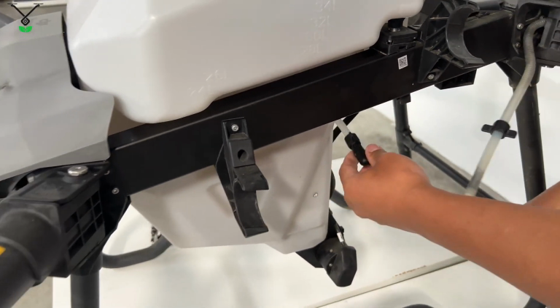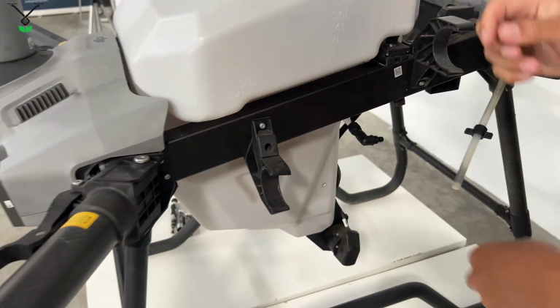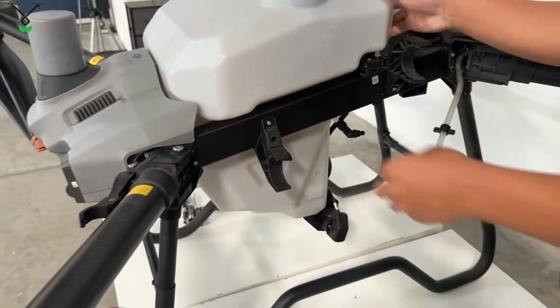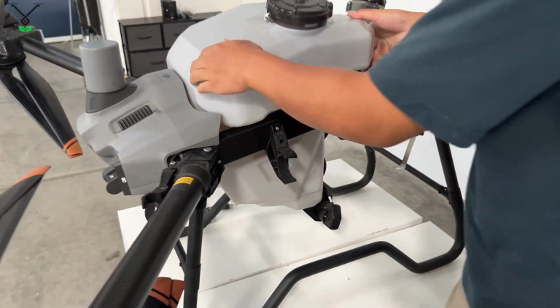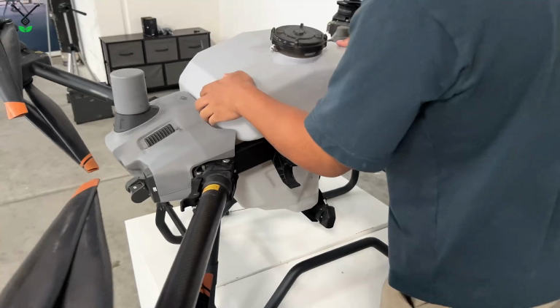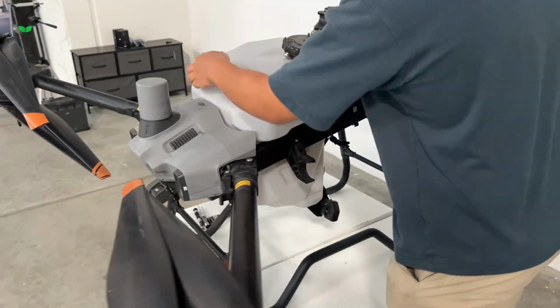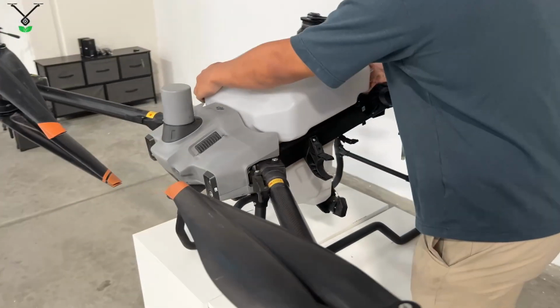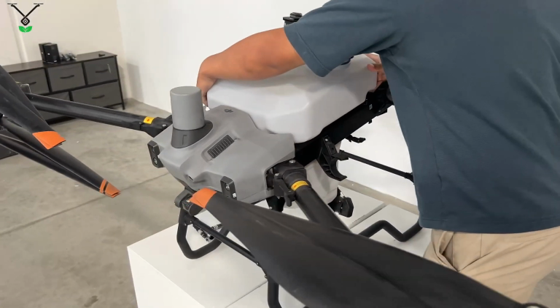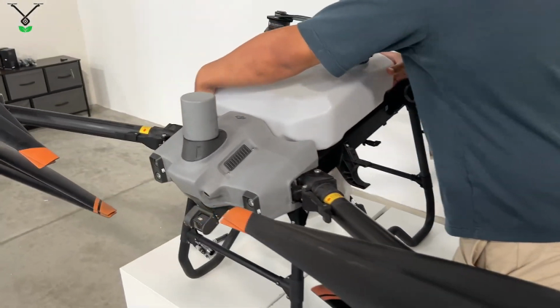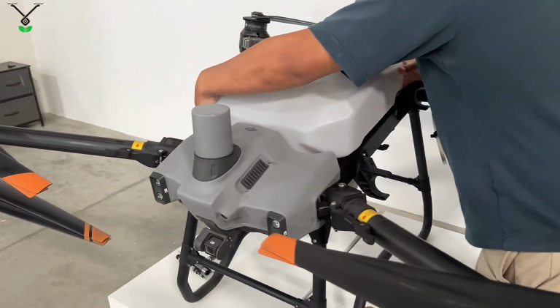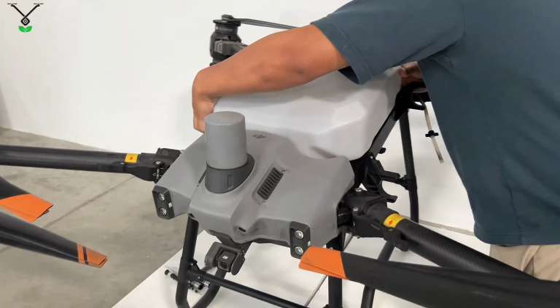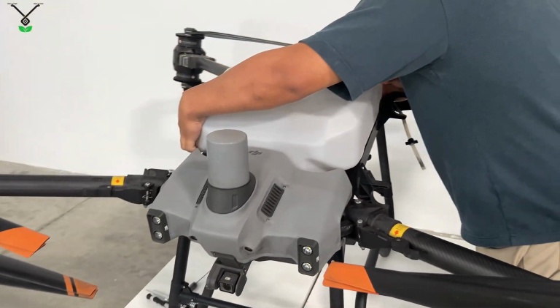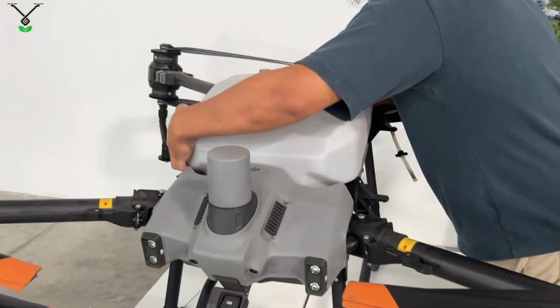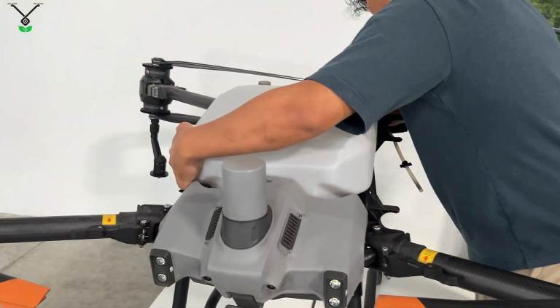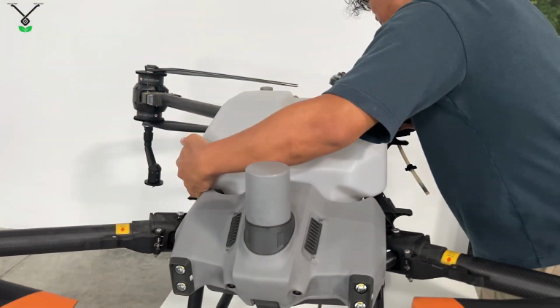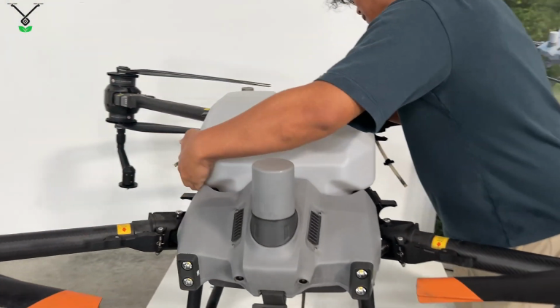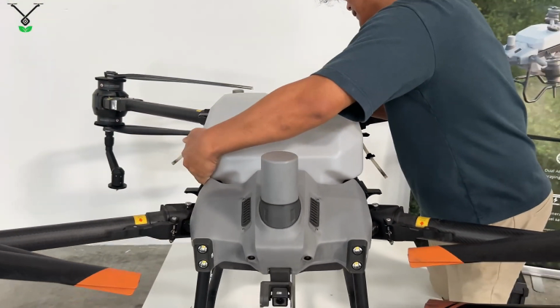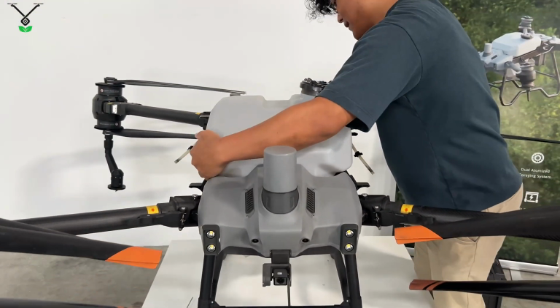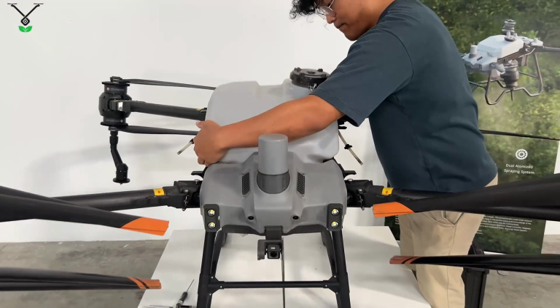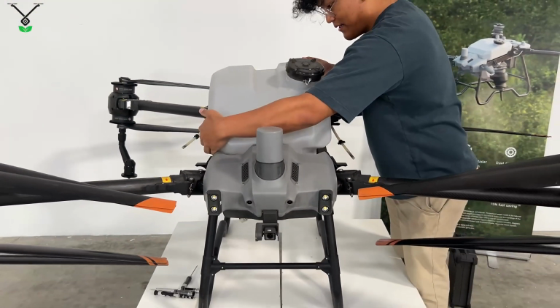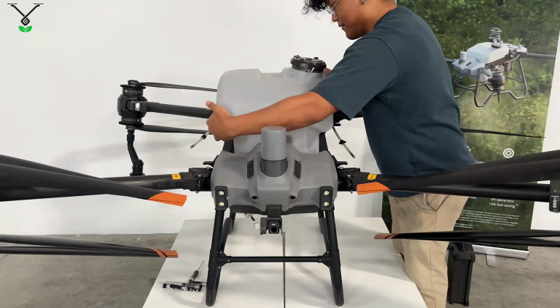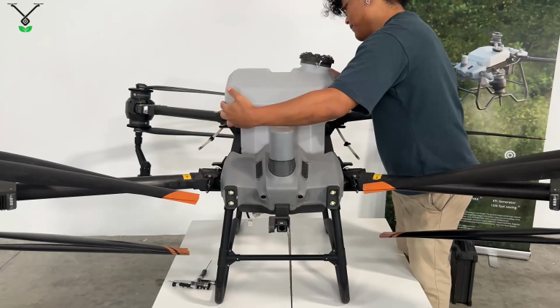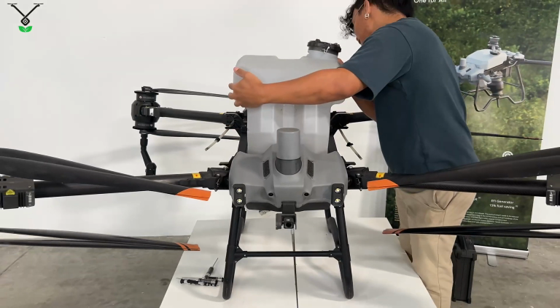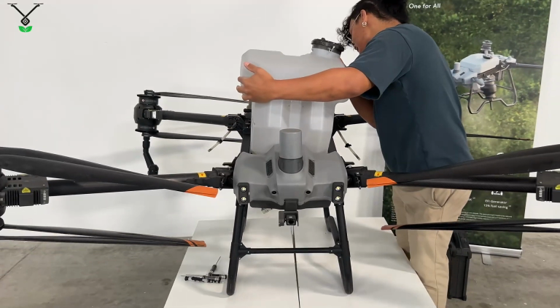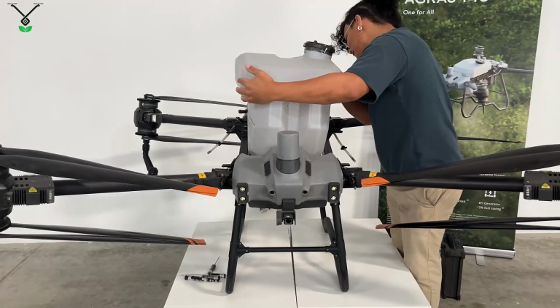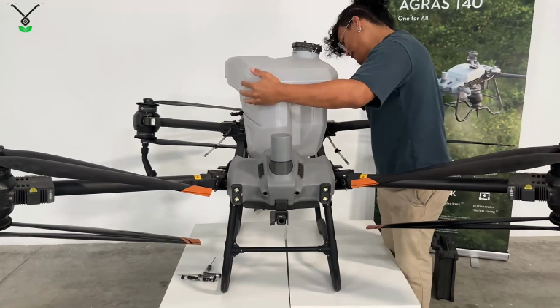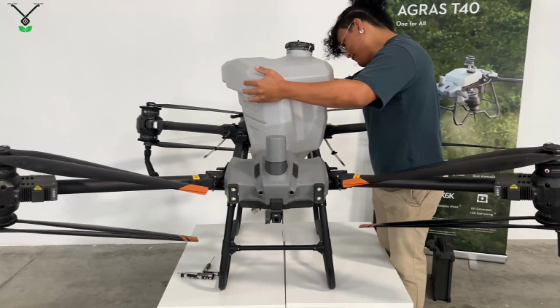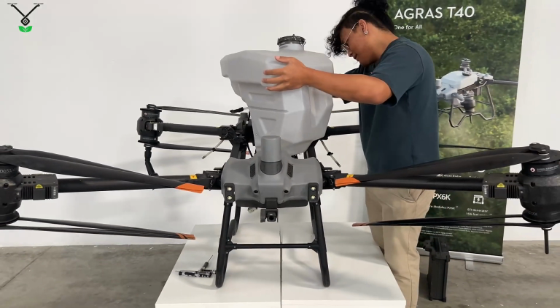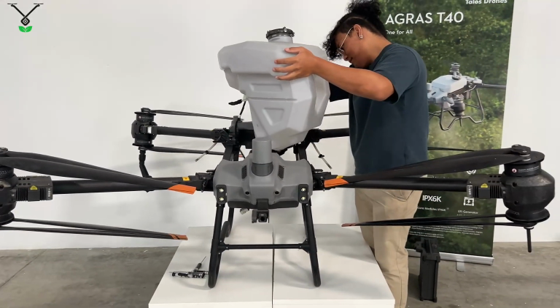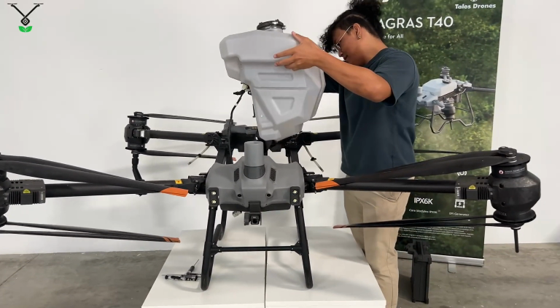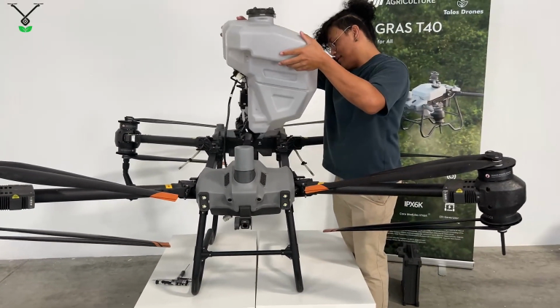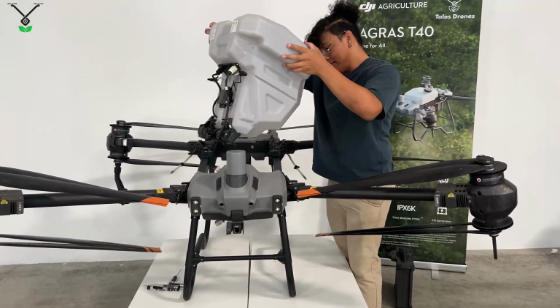Pop it out. The tank's disconnected, so you're going to want to pull up on it. And then to get it fully out, you just turn it, and there you go.